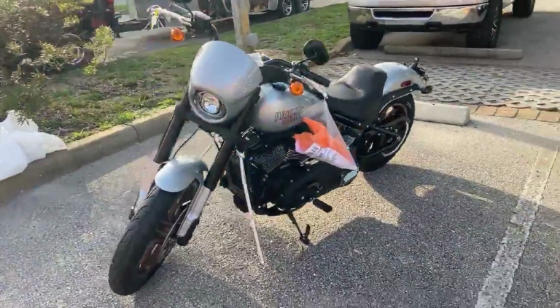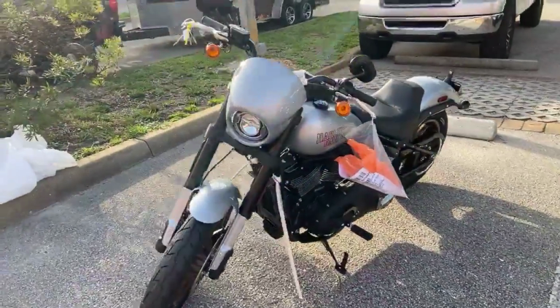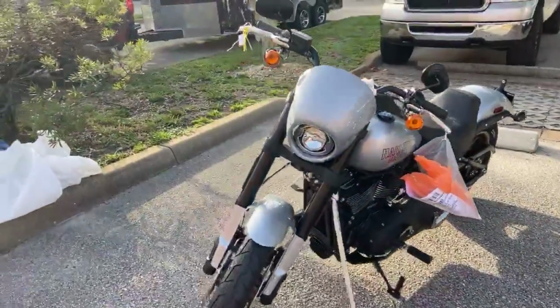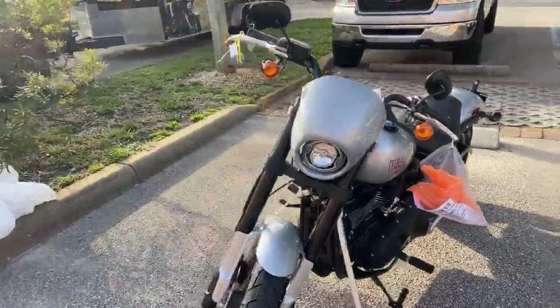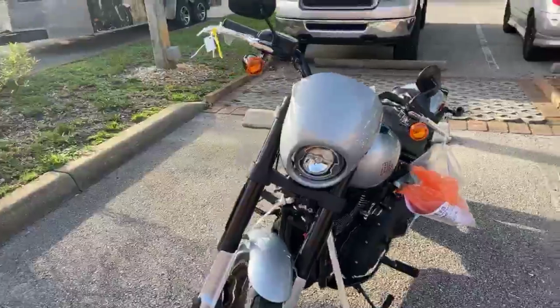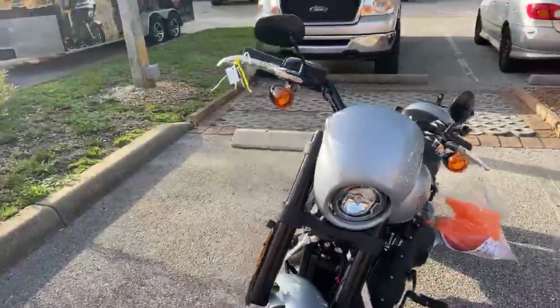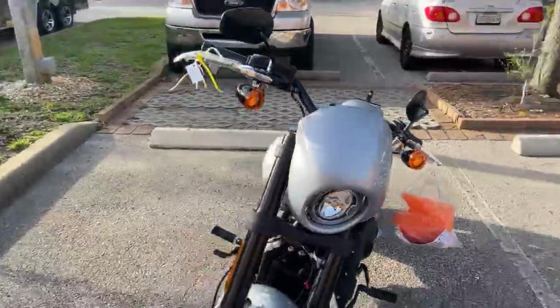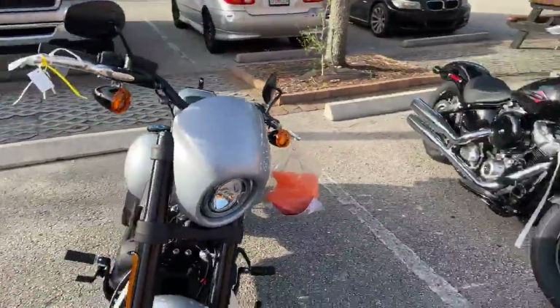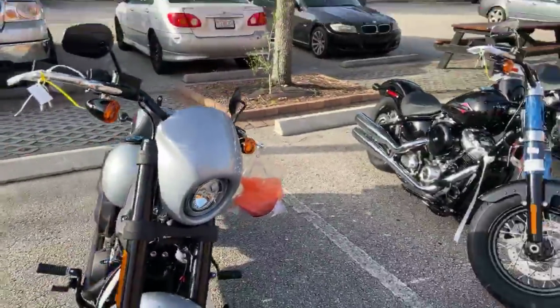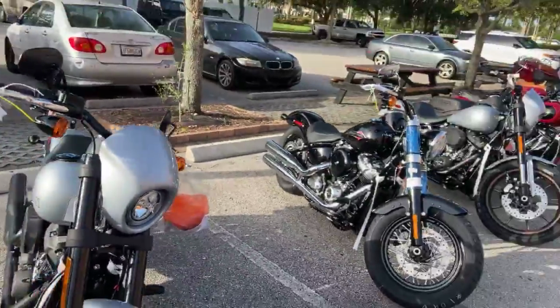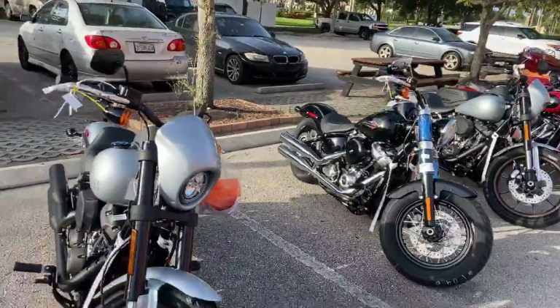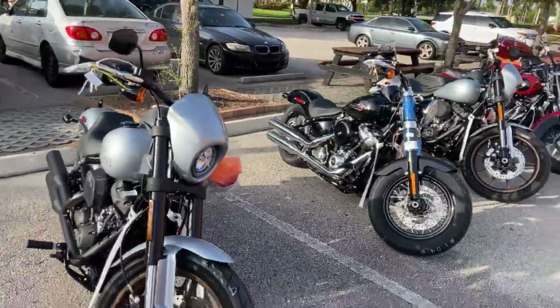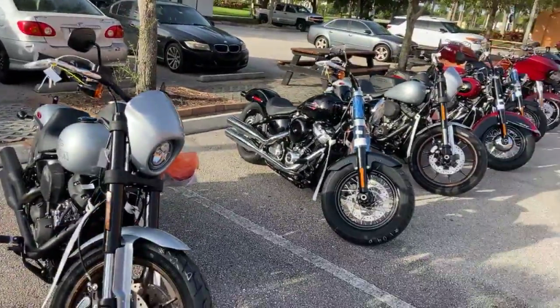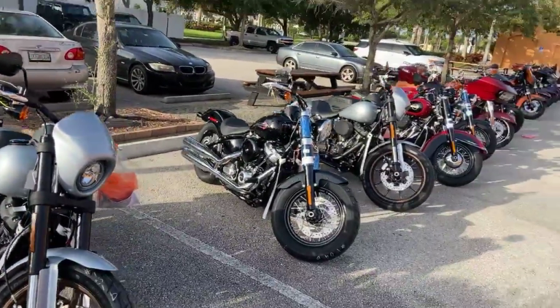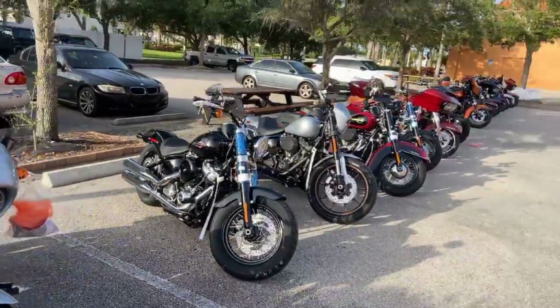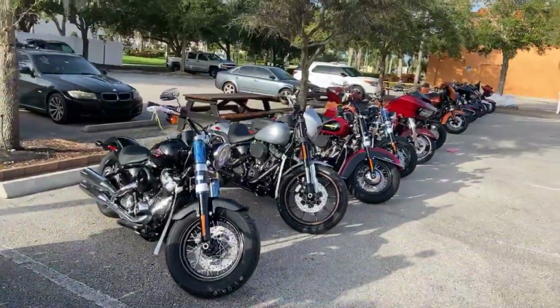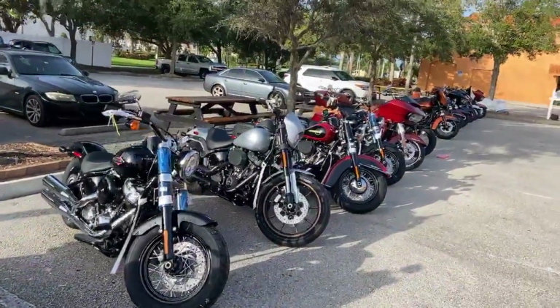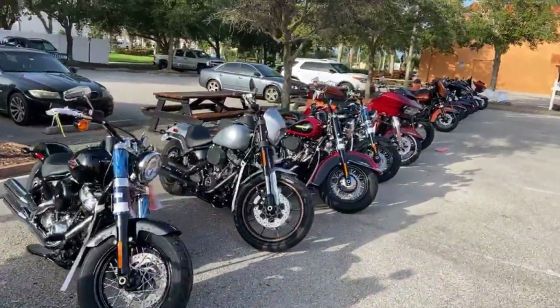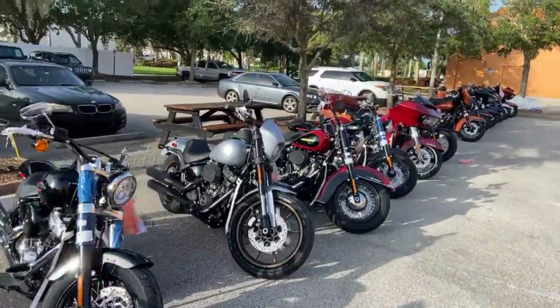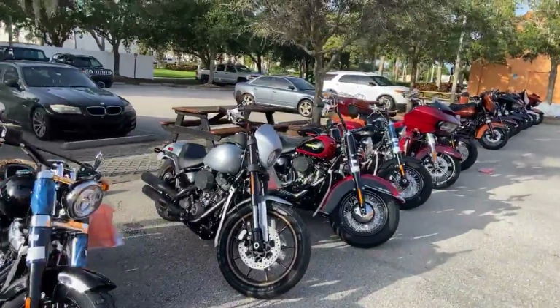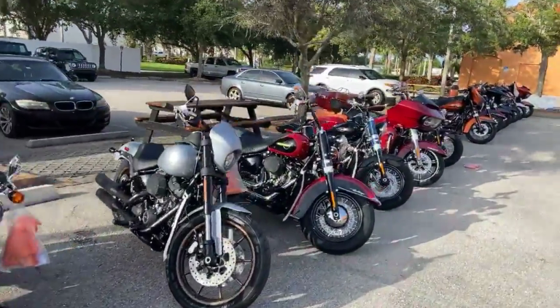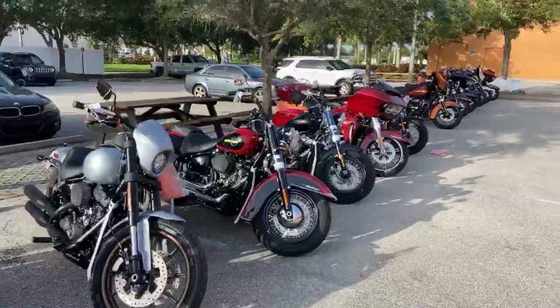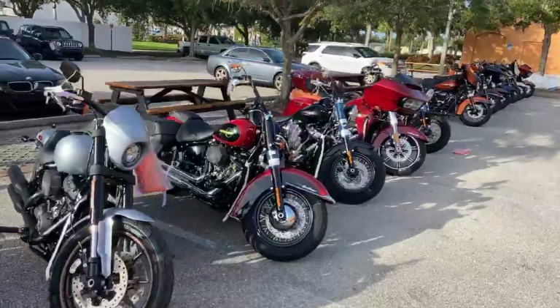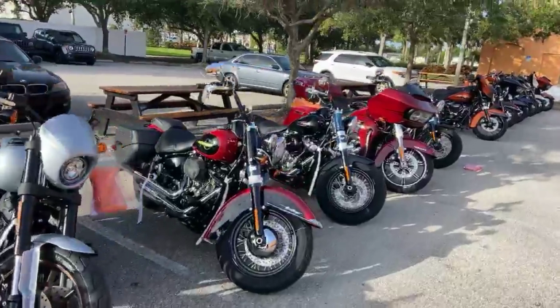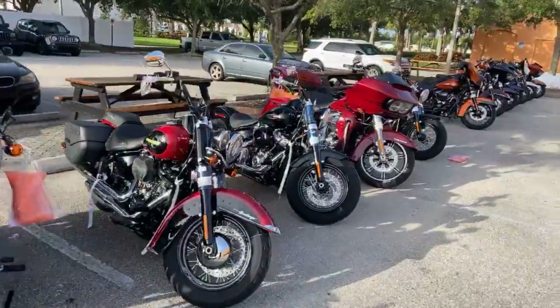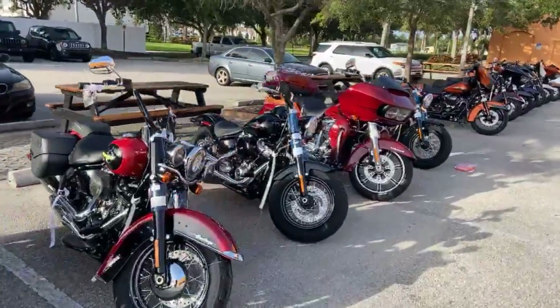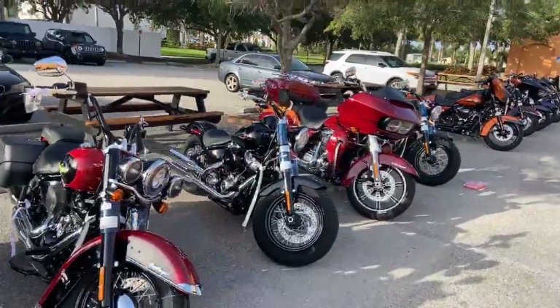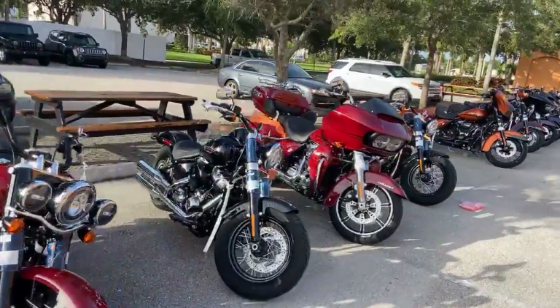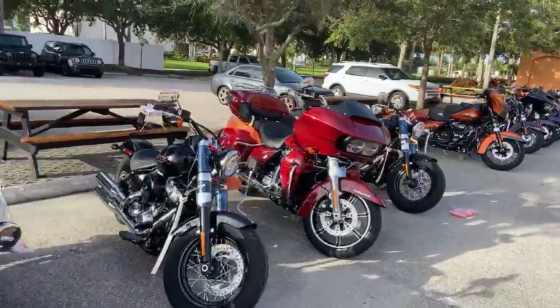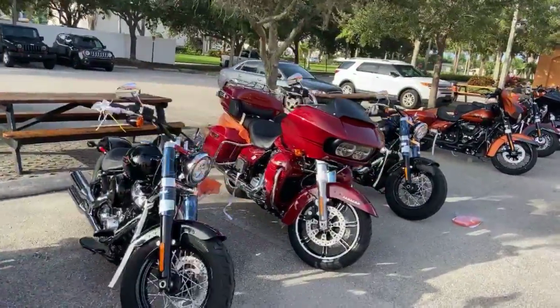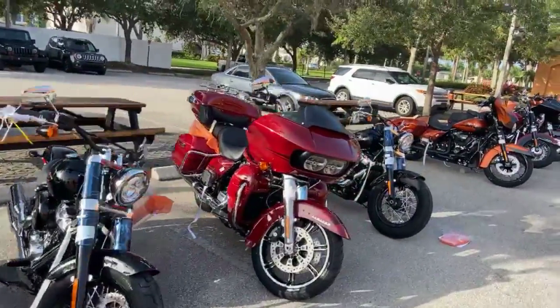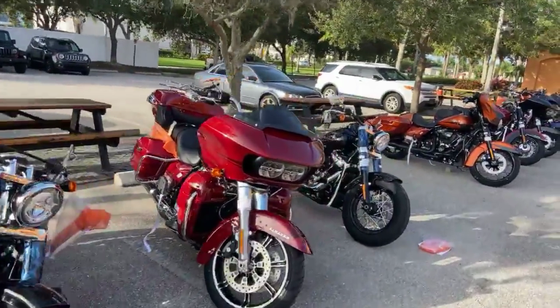So all kinds of bikes just got dropped off — come check them out. Treasure Coast Harley Davidson. Perfect day for a test ride, not a drip of rain in the air.